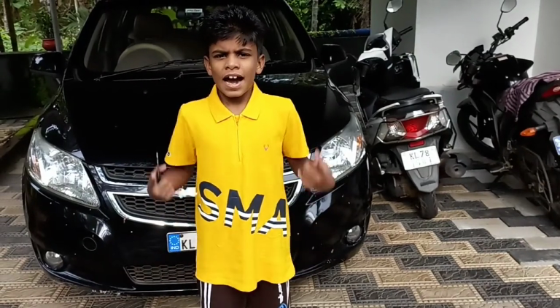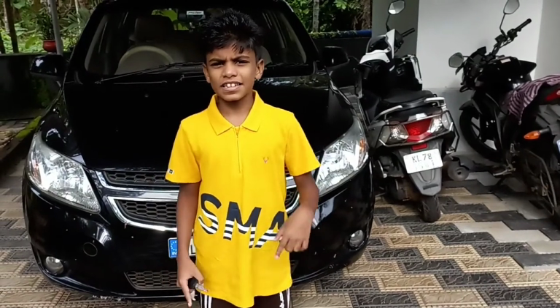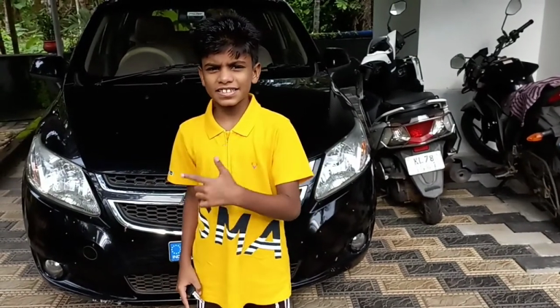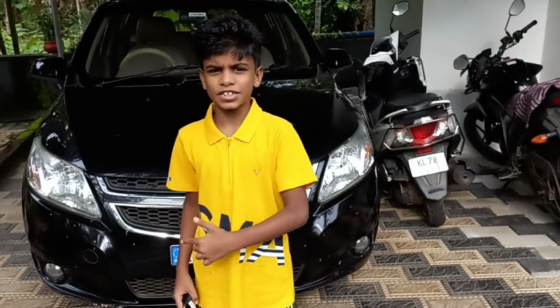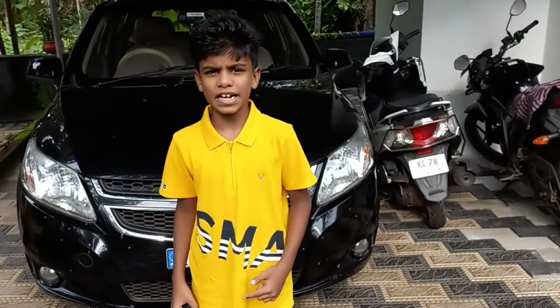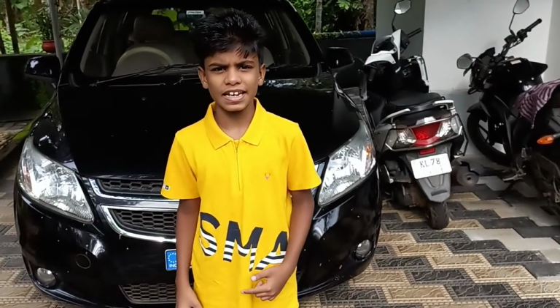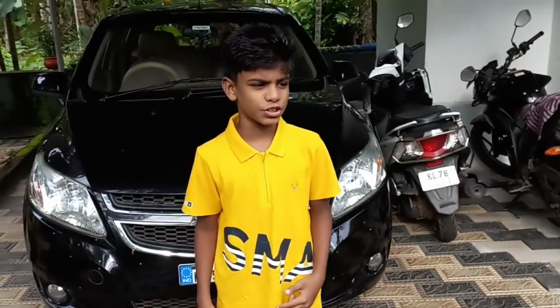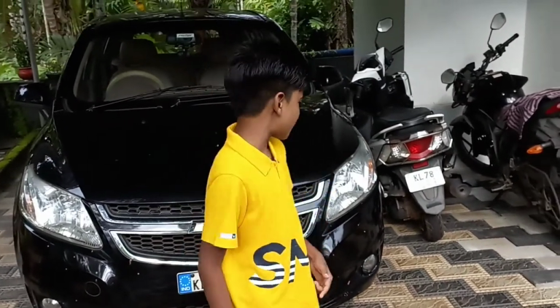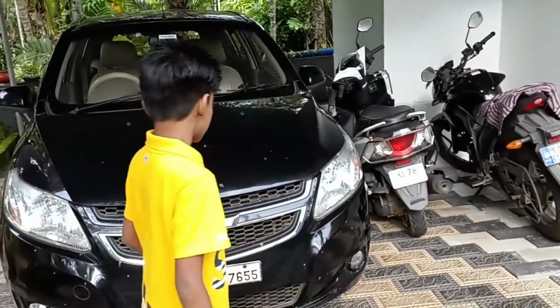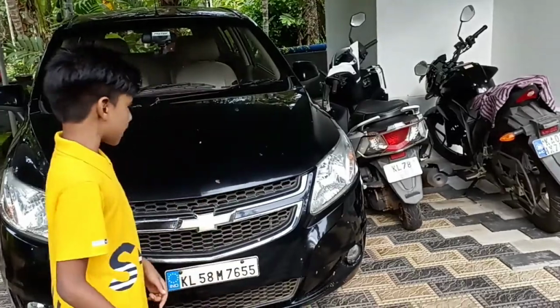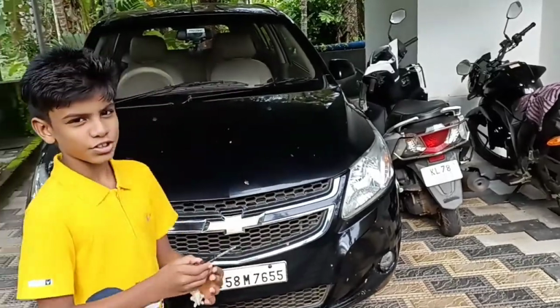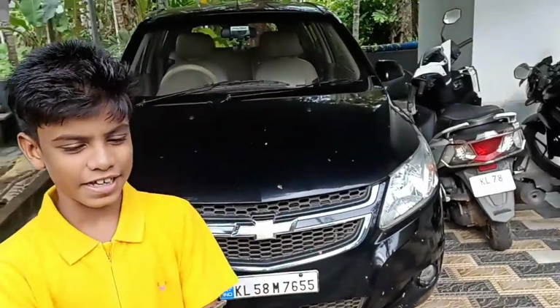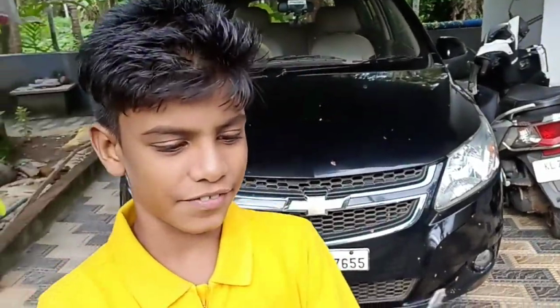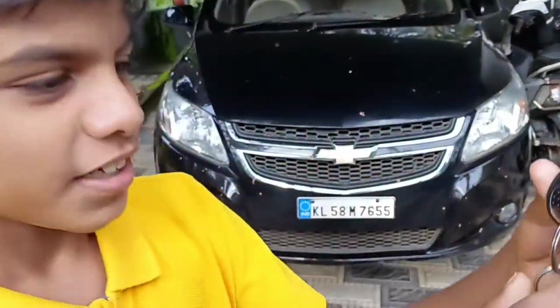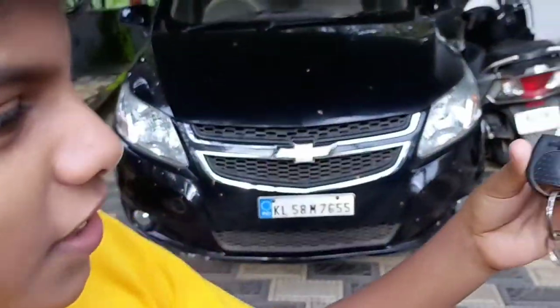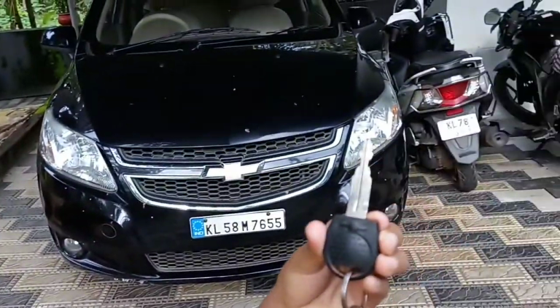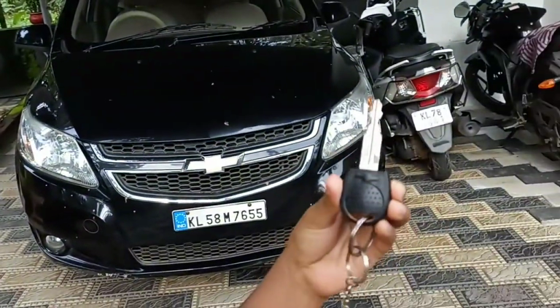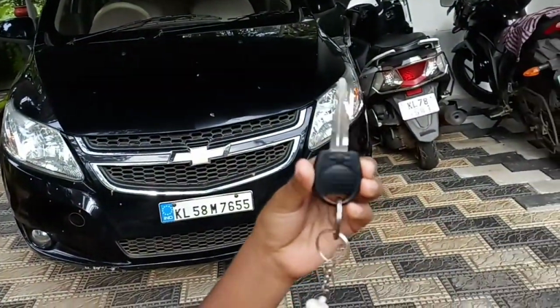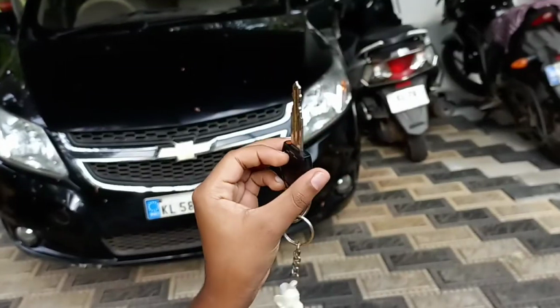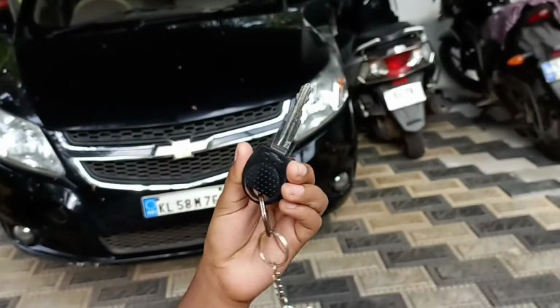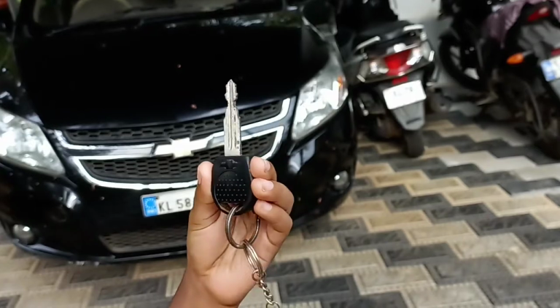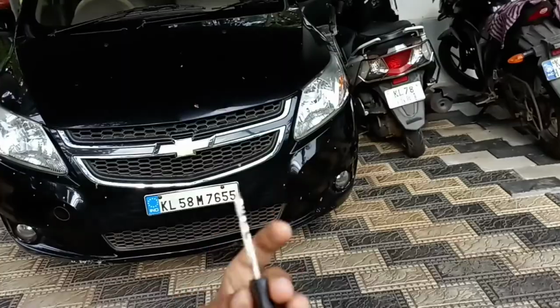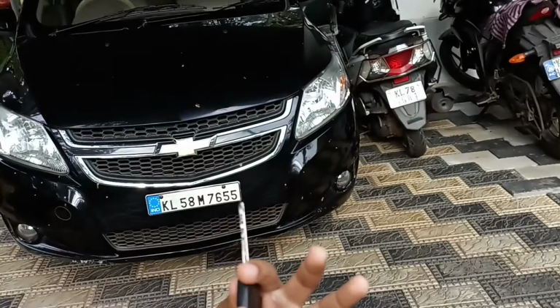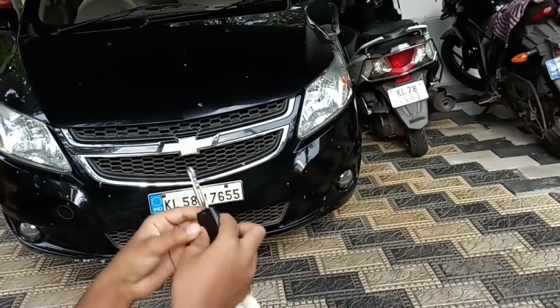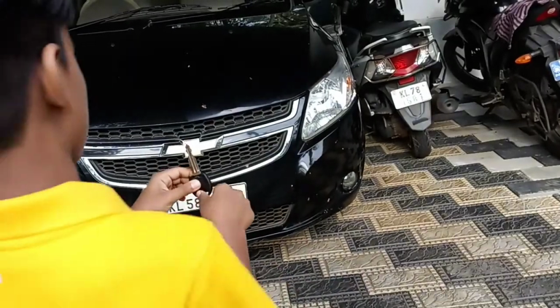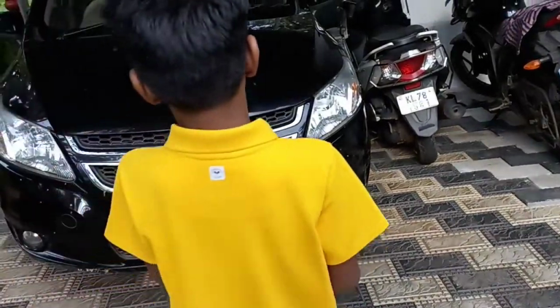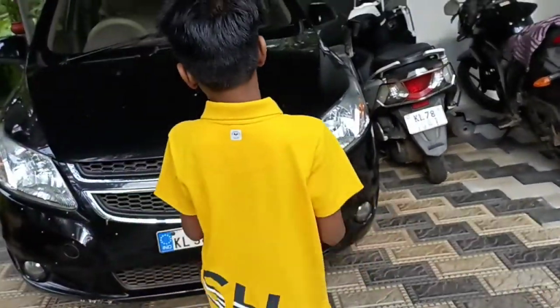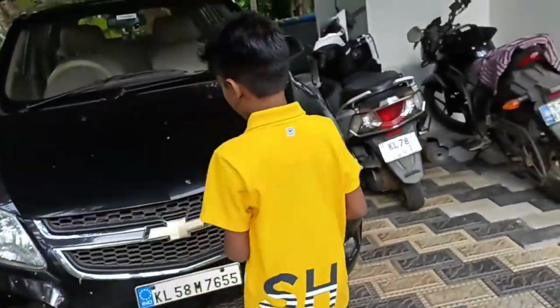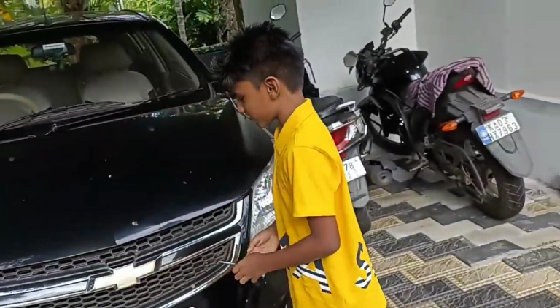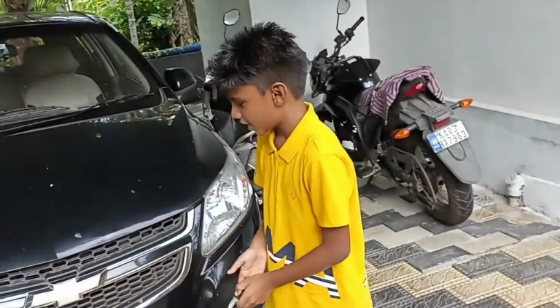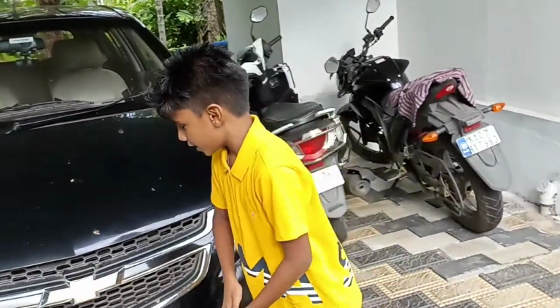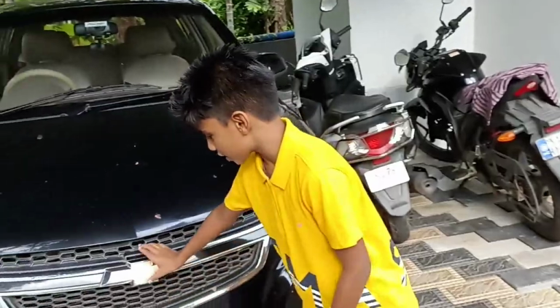Hi guys and welcome to another vlog. This is the Chevrolet Sail LS. I am going to show you the key right away — this is the Chevrolet key and there are no buttons. This is a manual key because this is an old car, but a very iconic one as well.